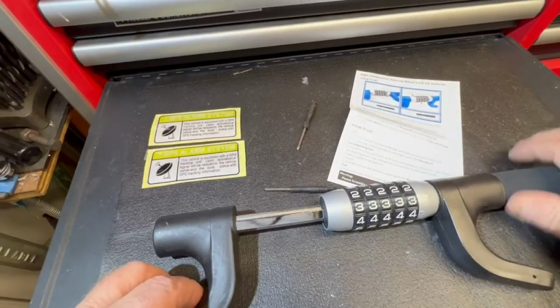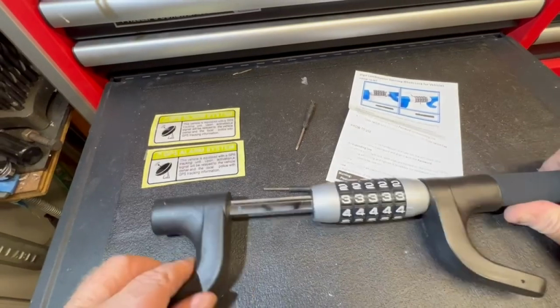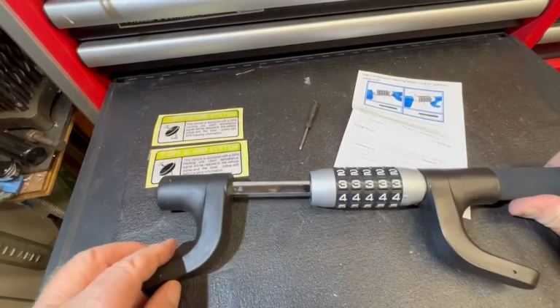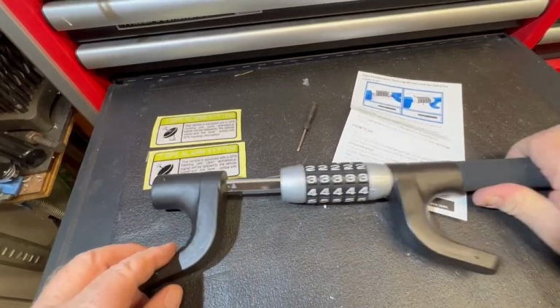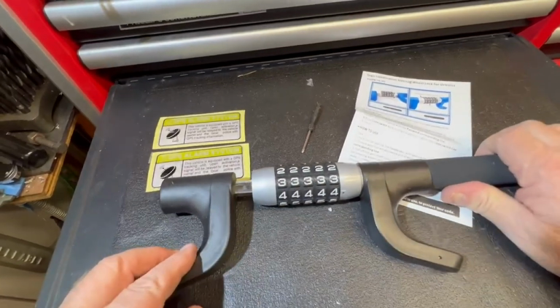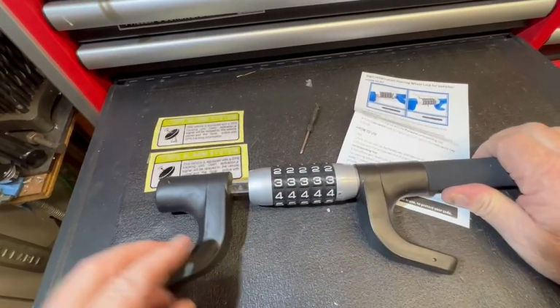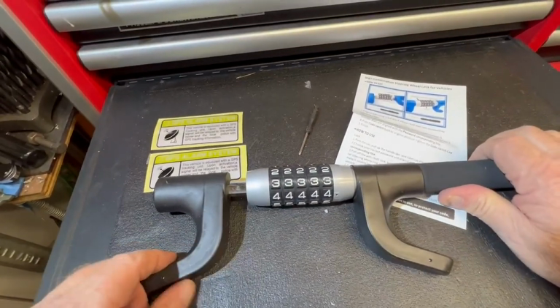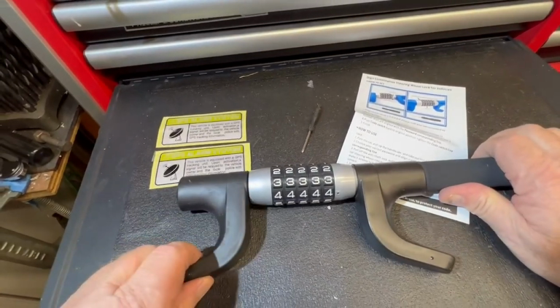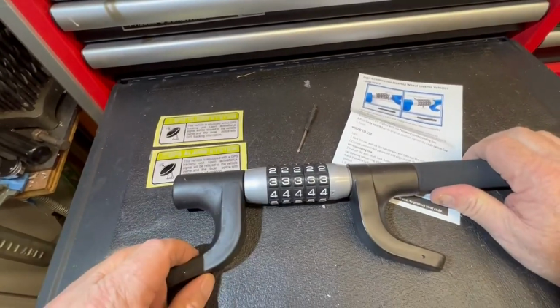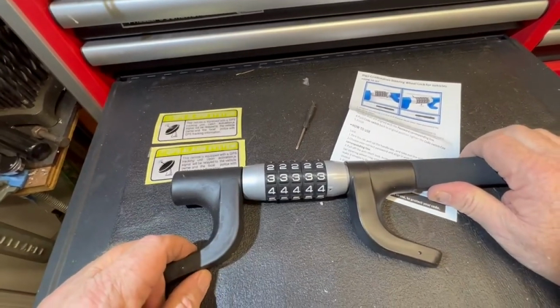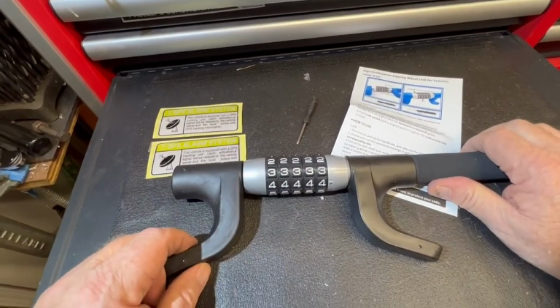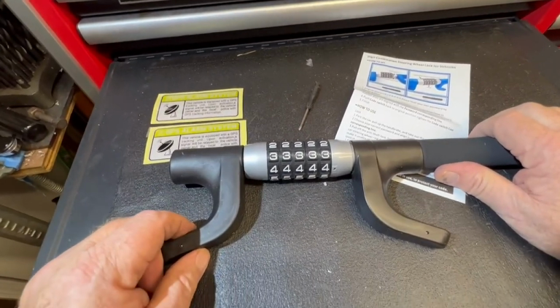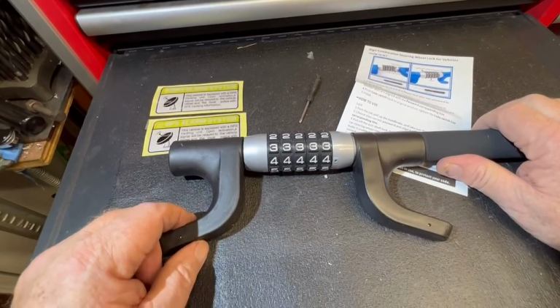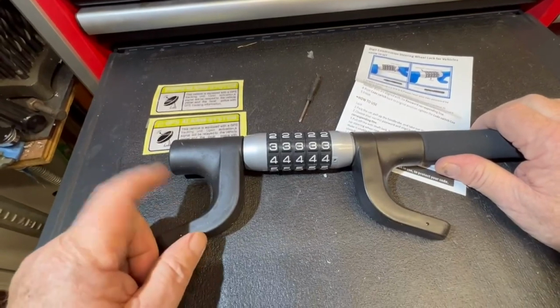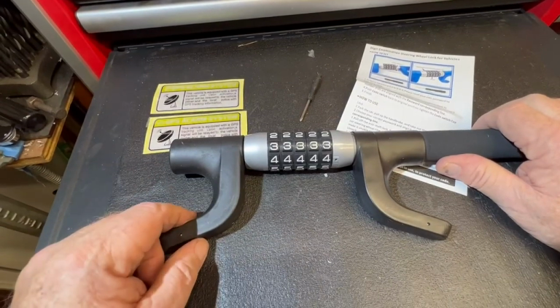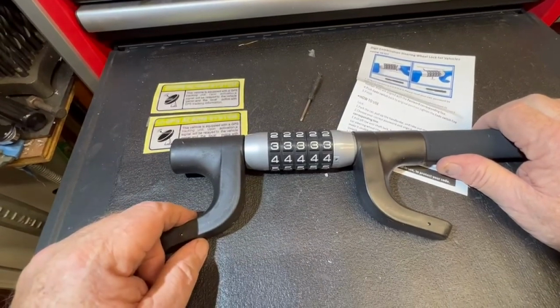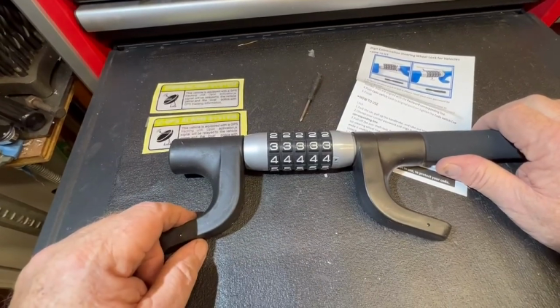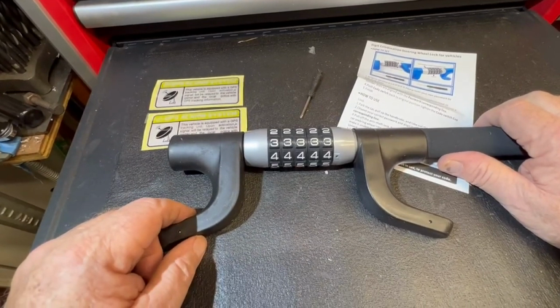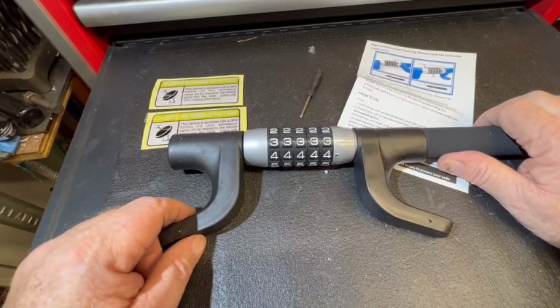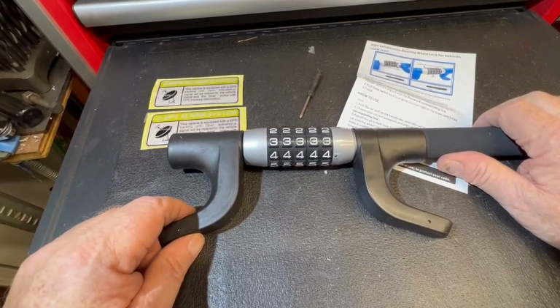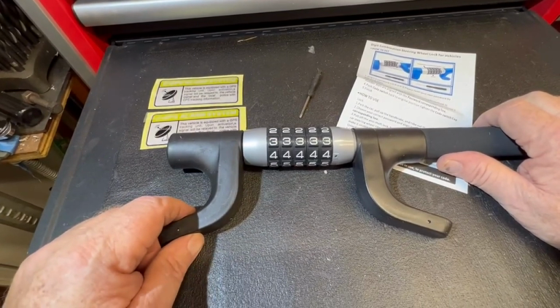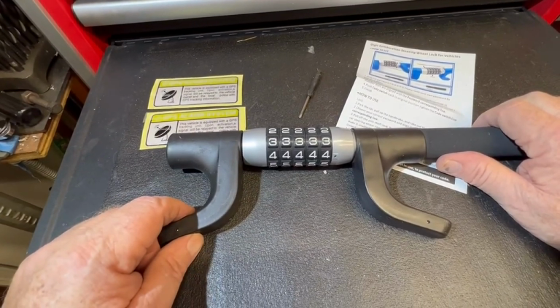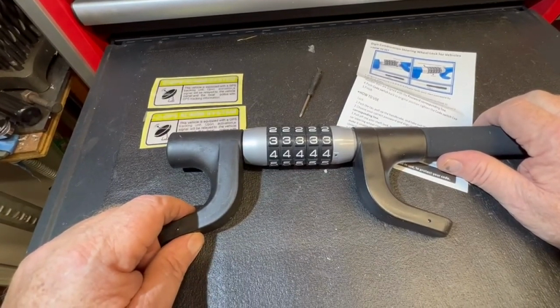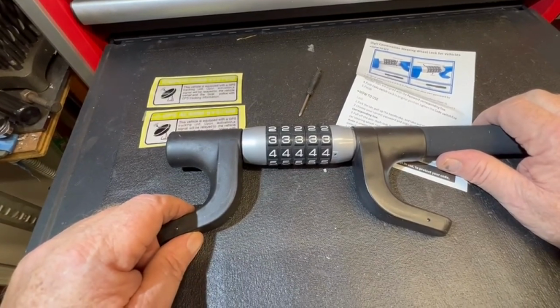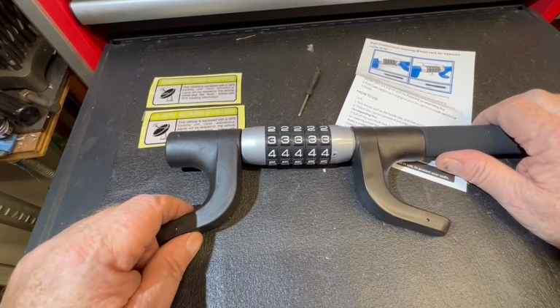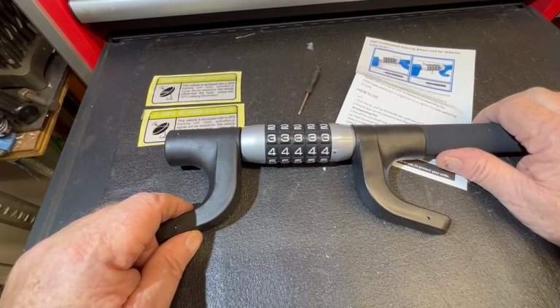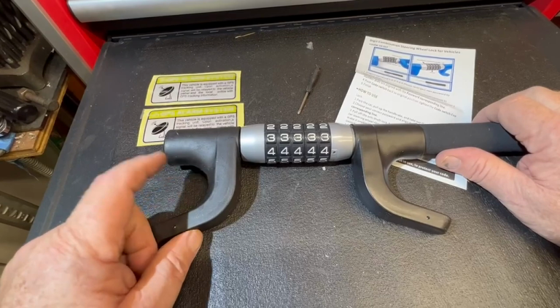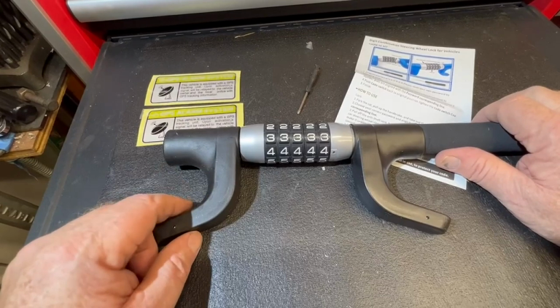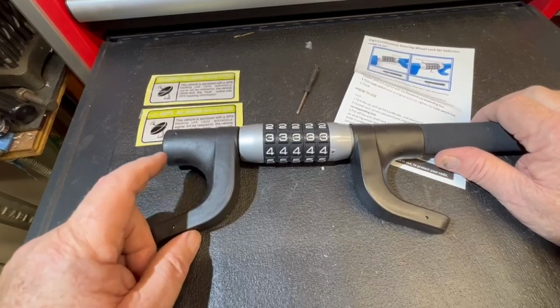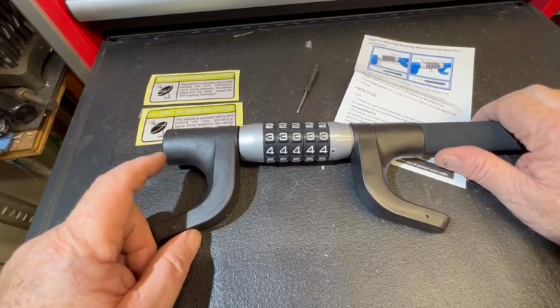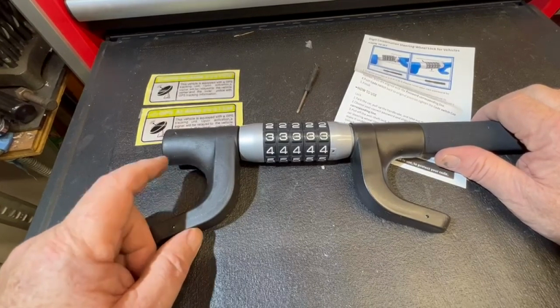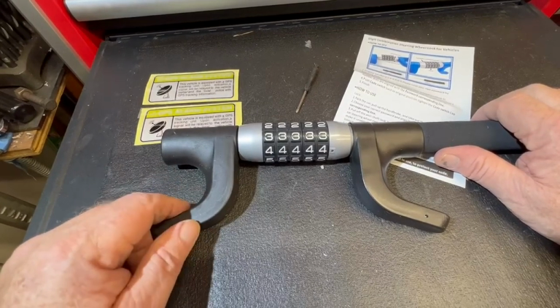This is a very cool item. If you're like me, I drive a 66 Ford pickup that would be ridiculously easy to steal, so I'm always thinking of ways to make it harder.